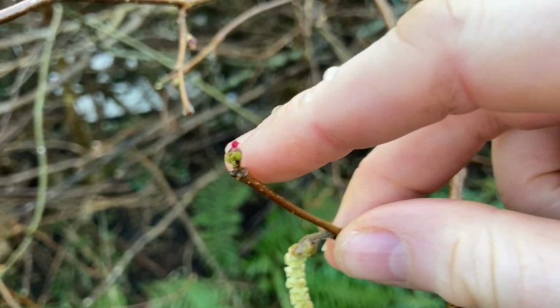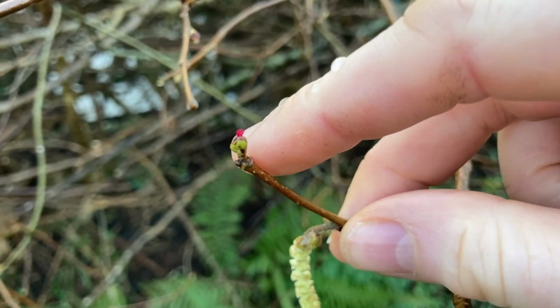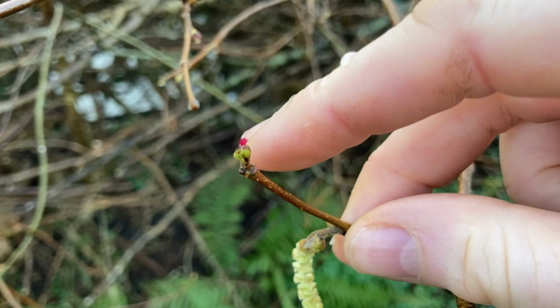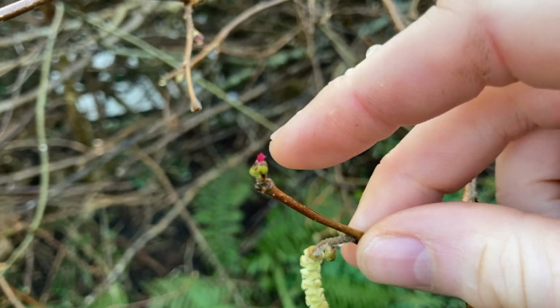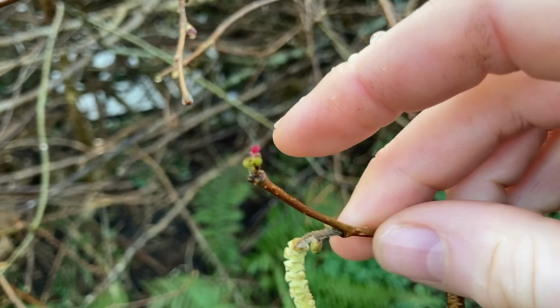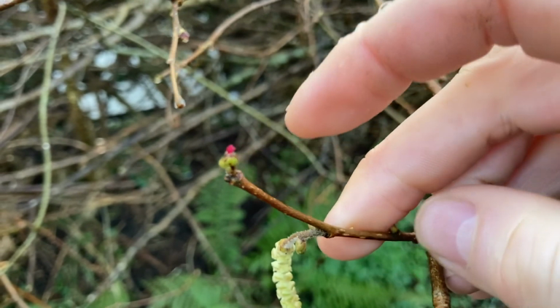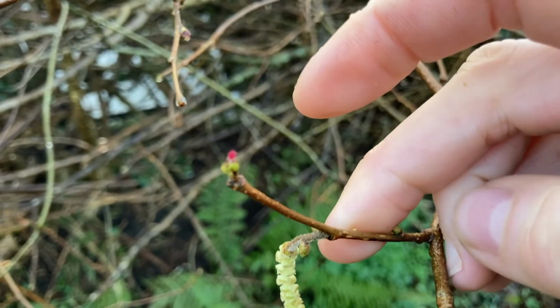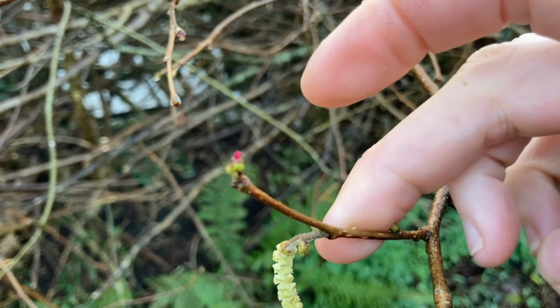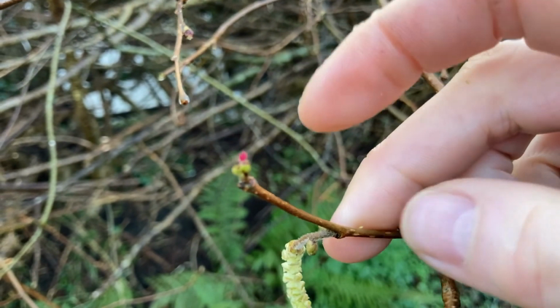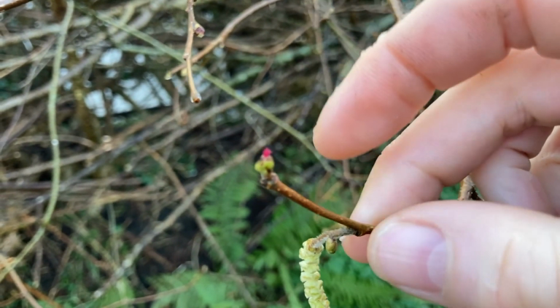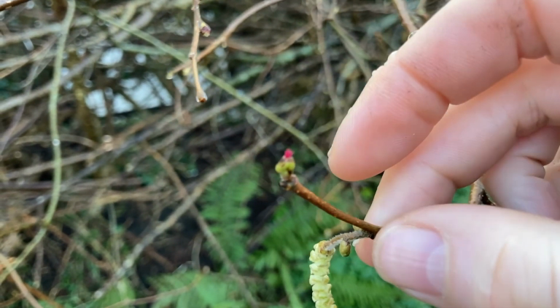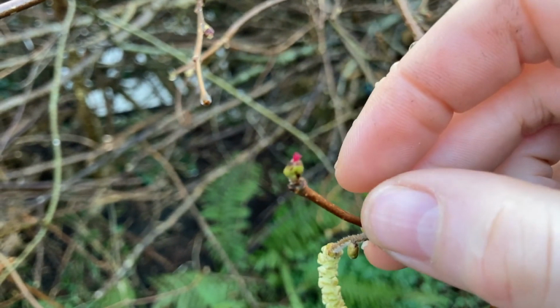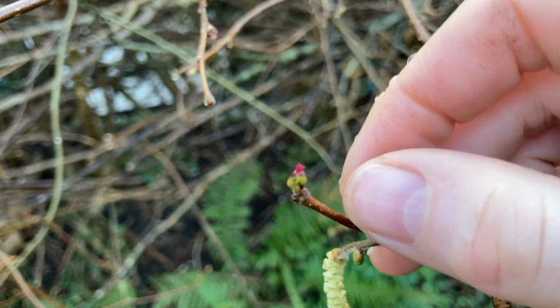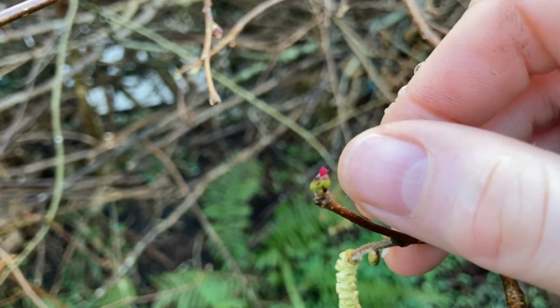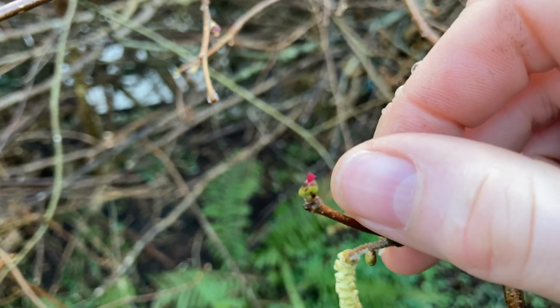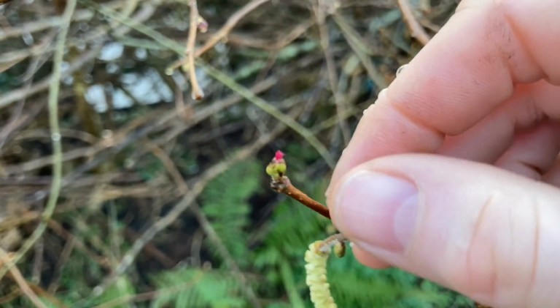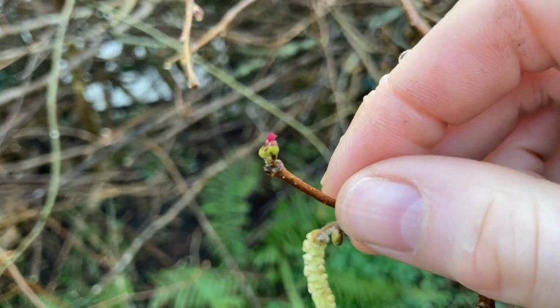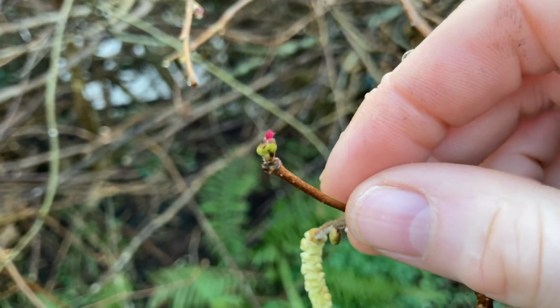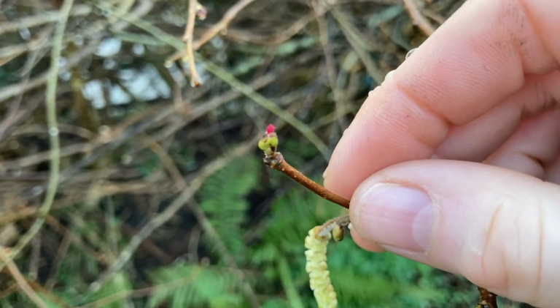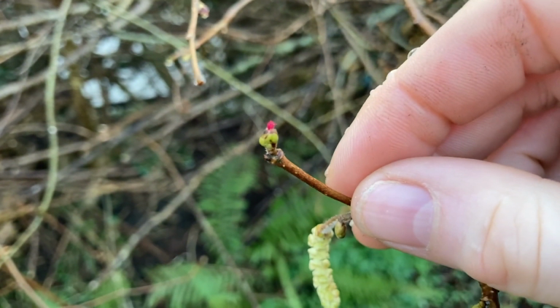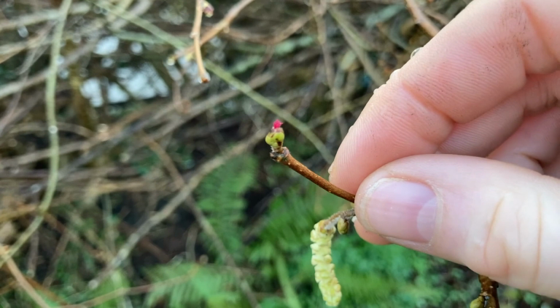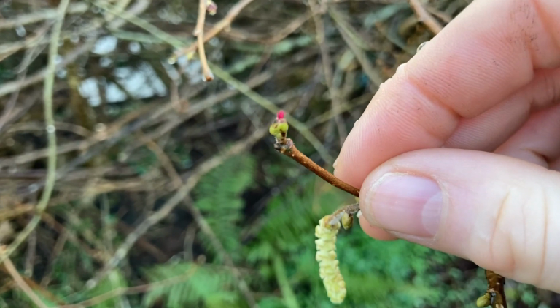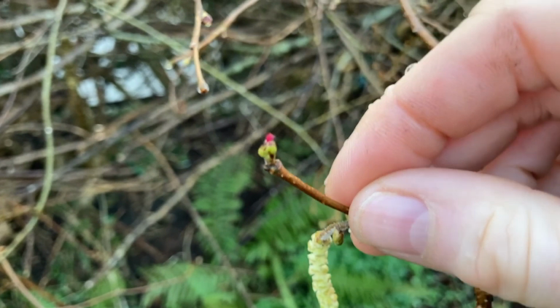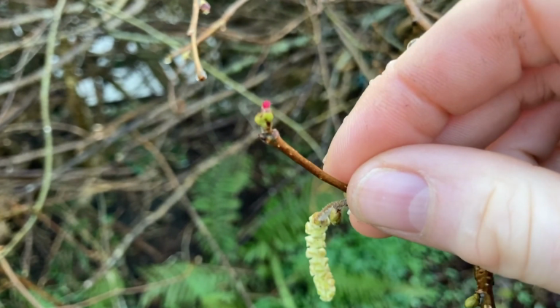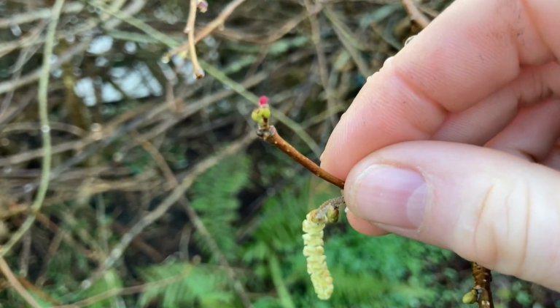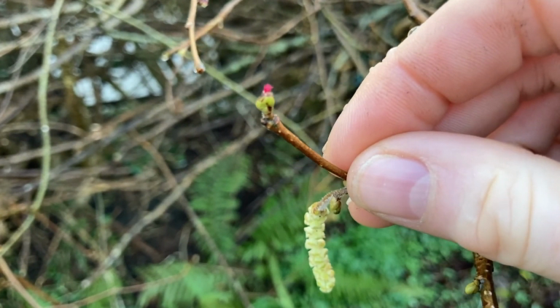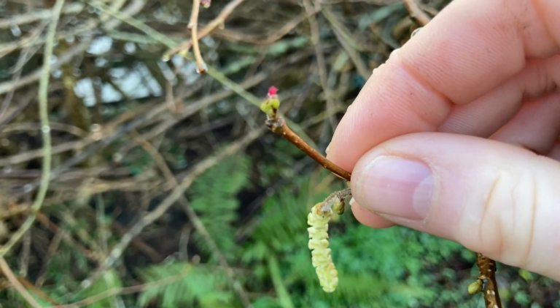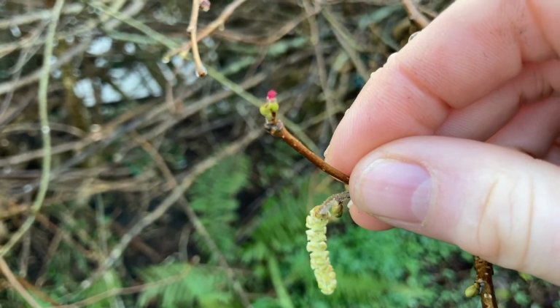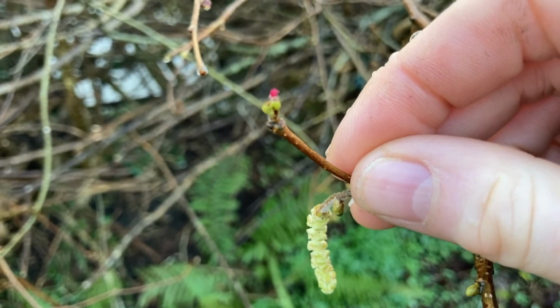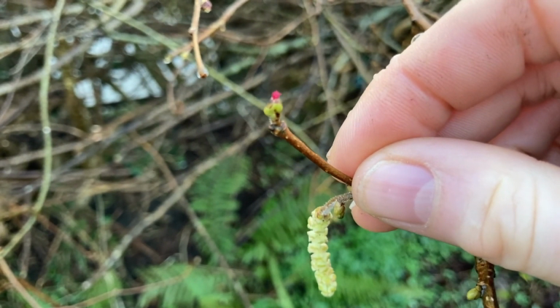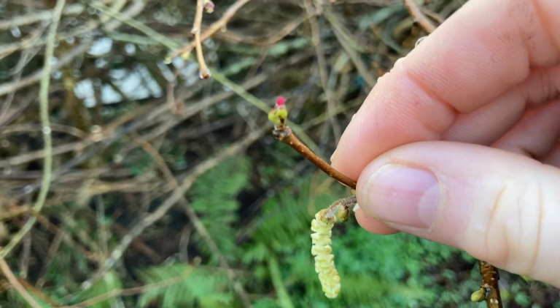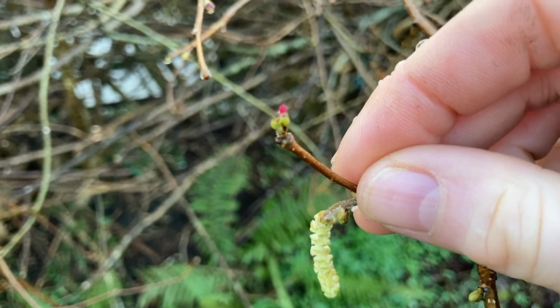Now if the leaves that were coming out of the buds were here, there would be no chance that the pollen would actually catch. So that's why these flowers come out so early.